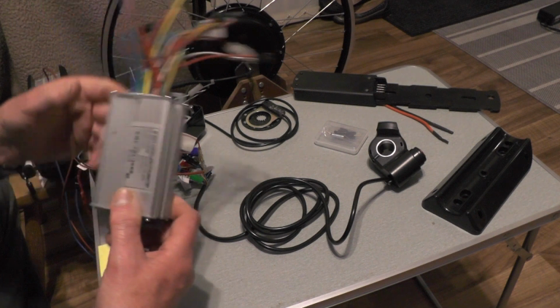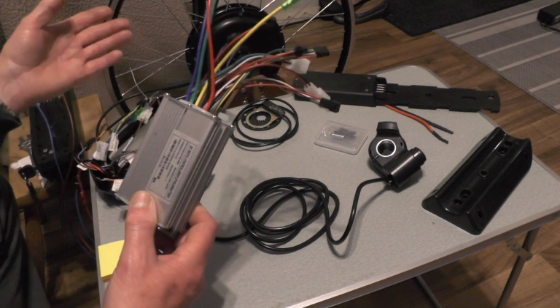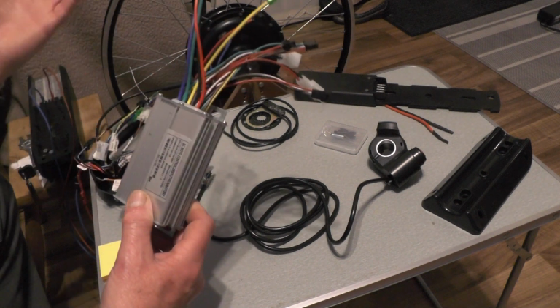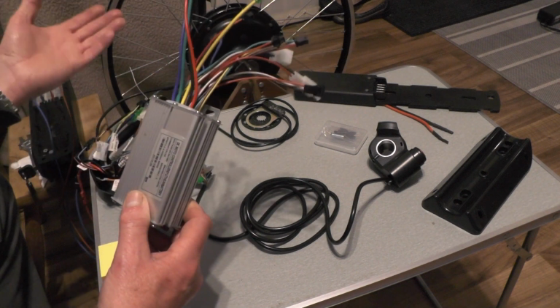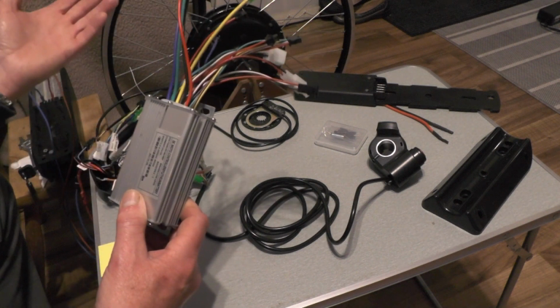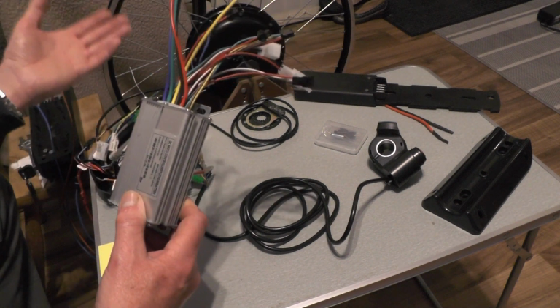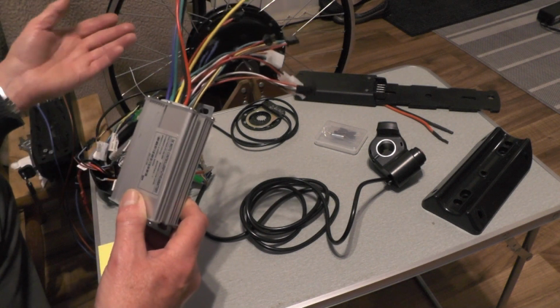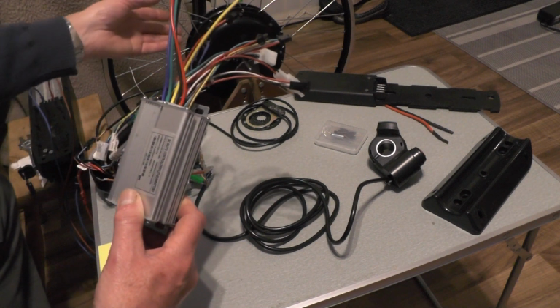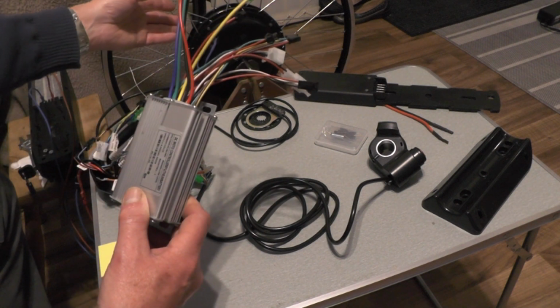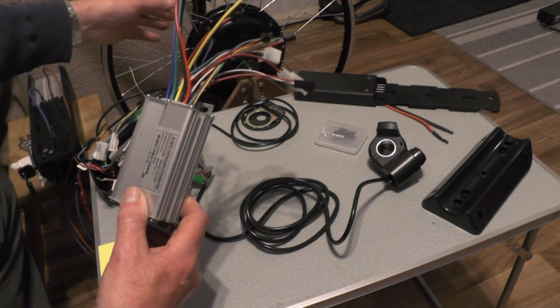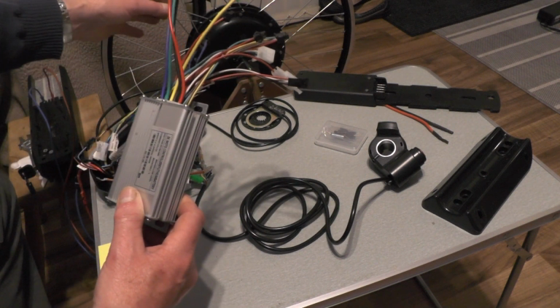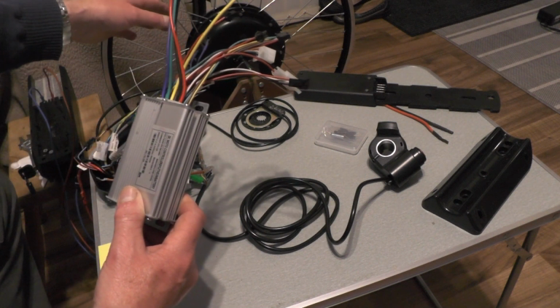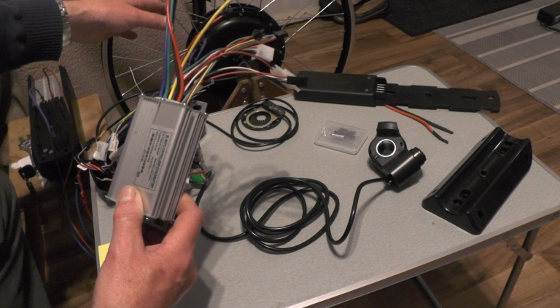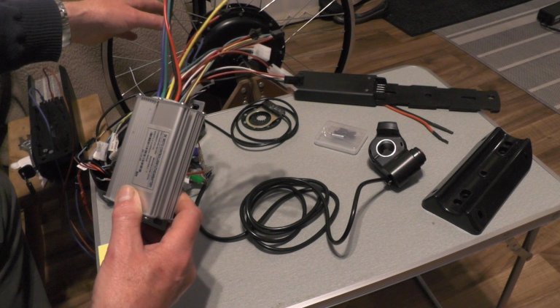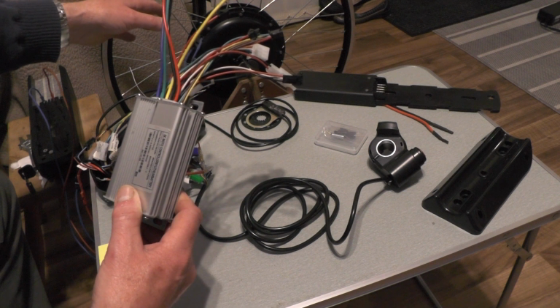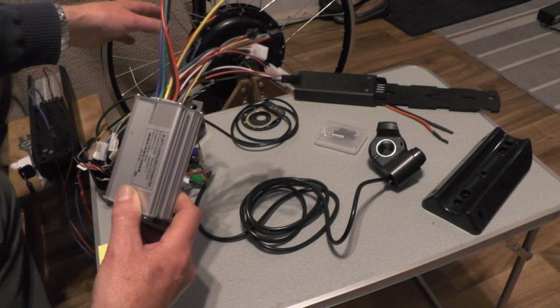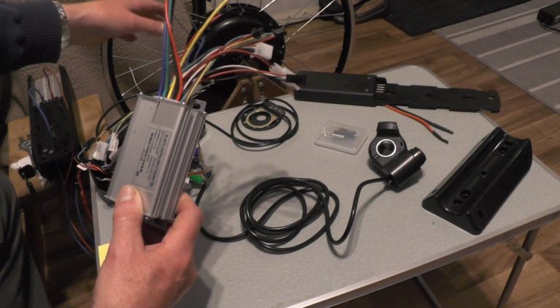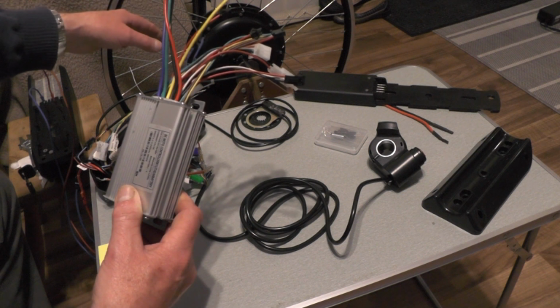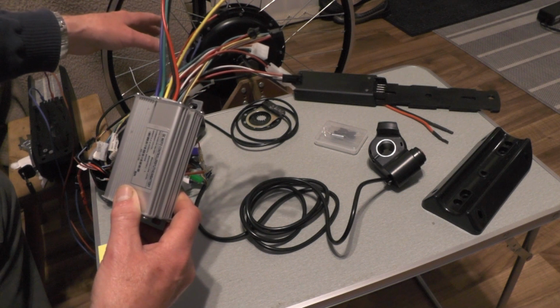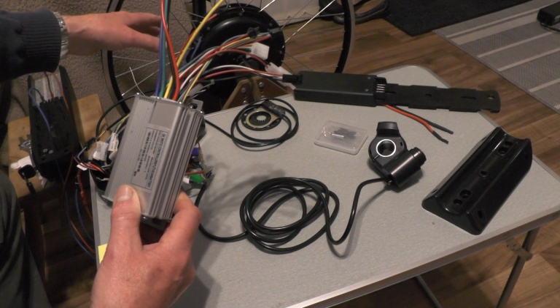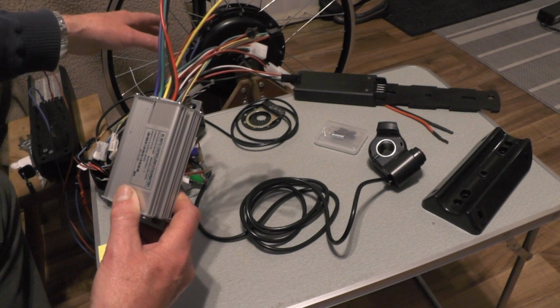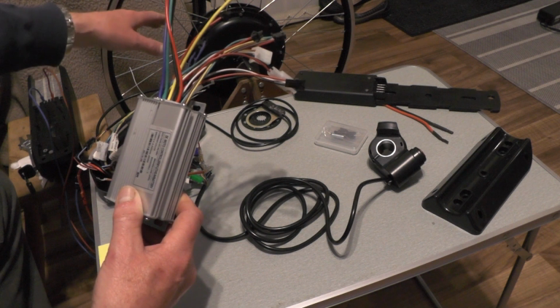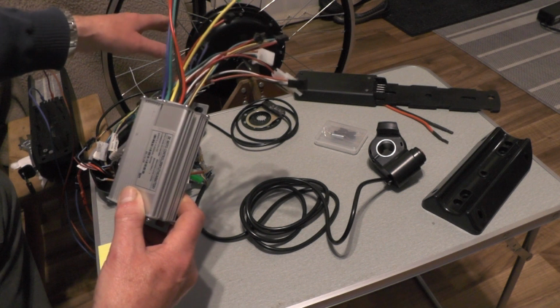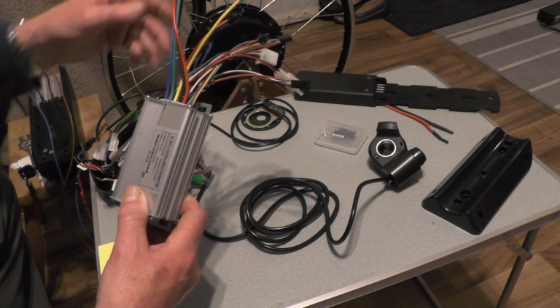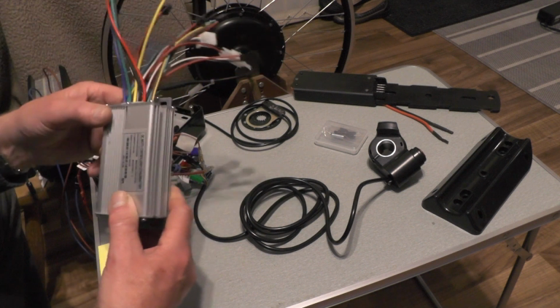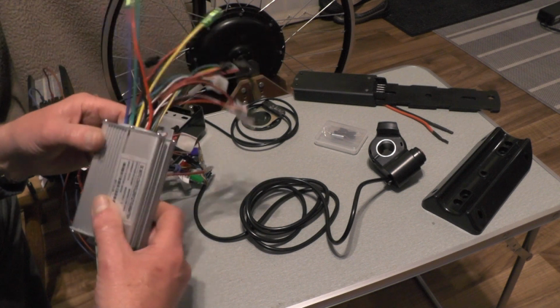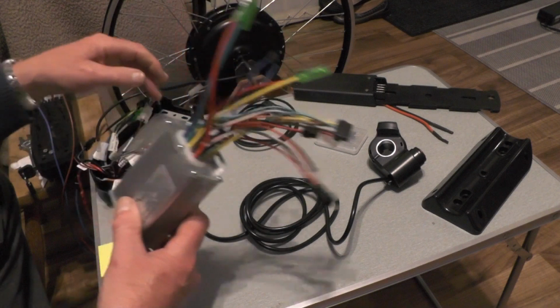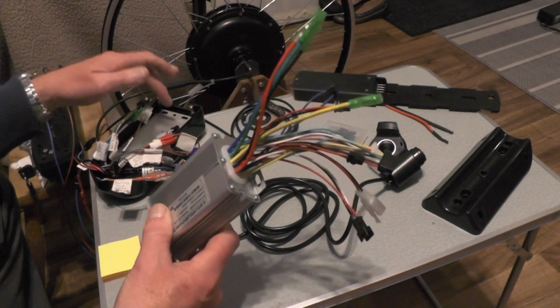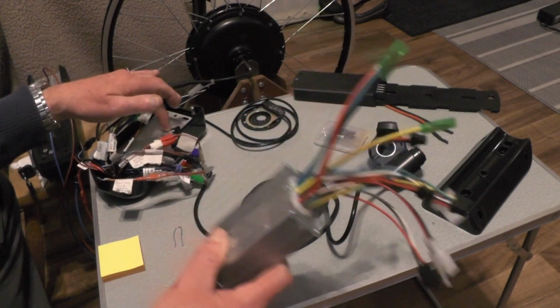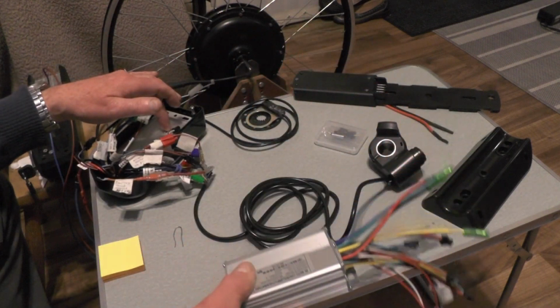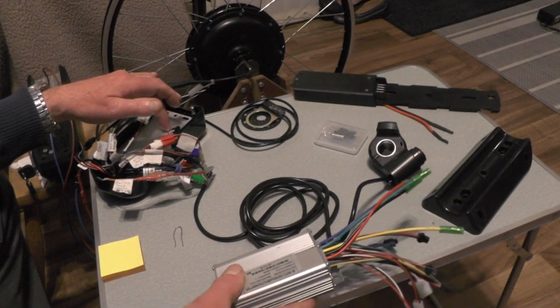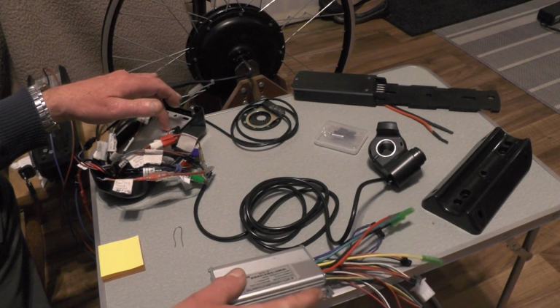And then if you're going up in hub size — this one I think is 500 watt — so I've got an 18 amp controller here.